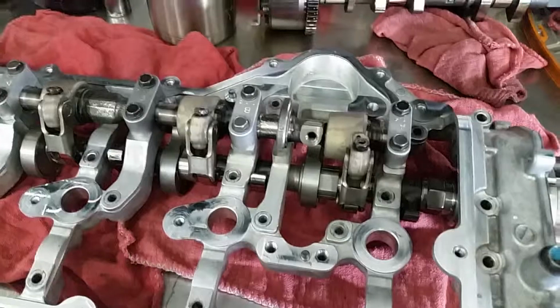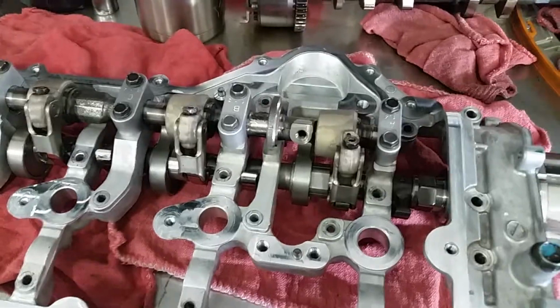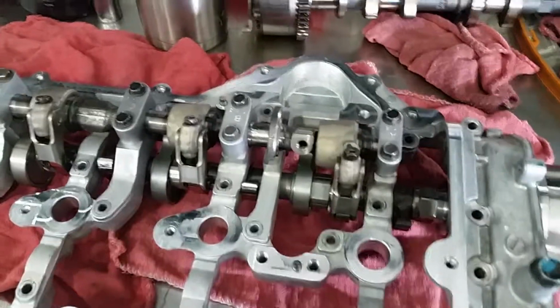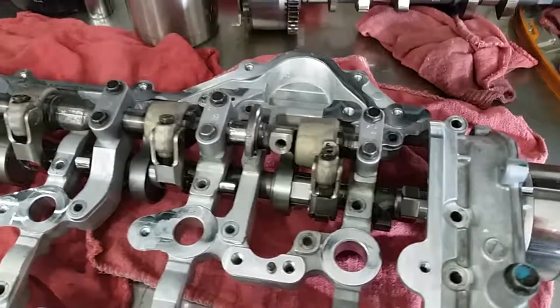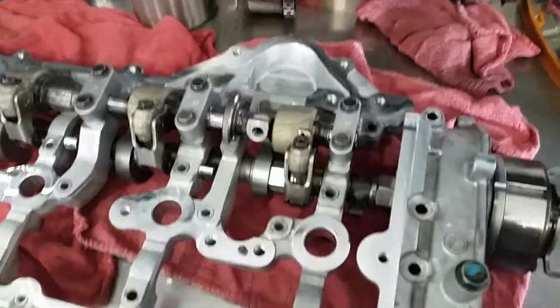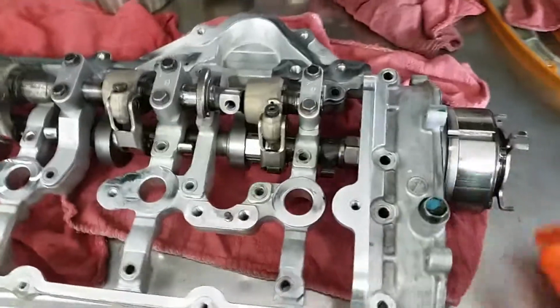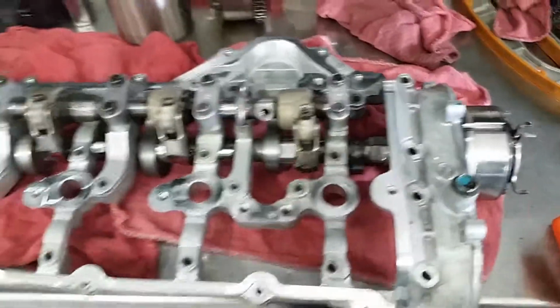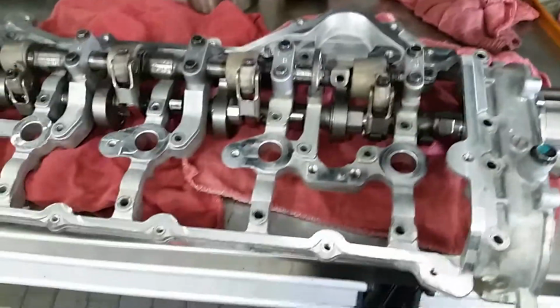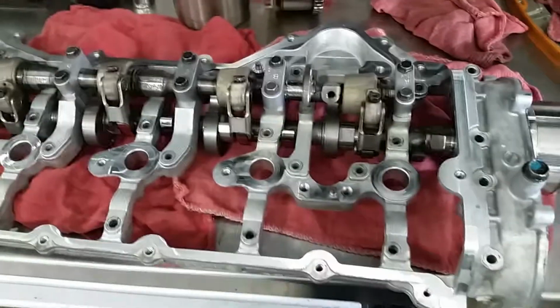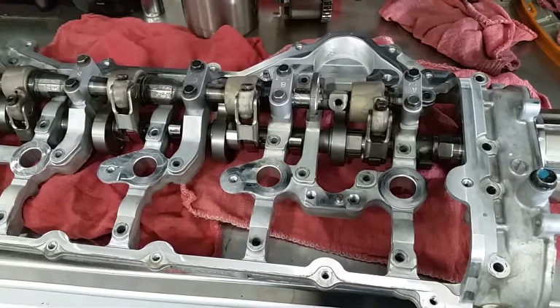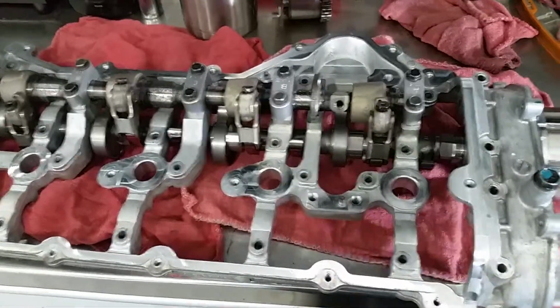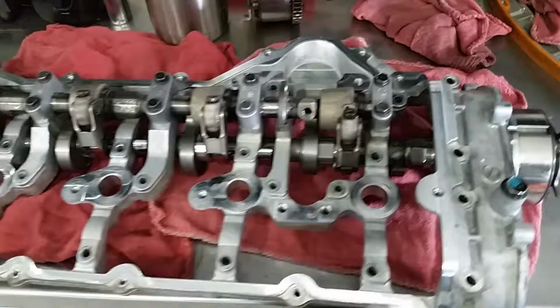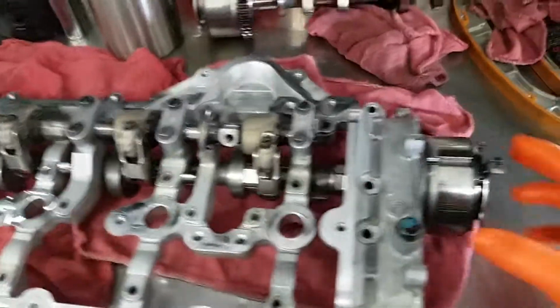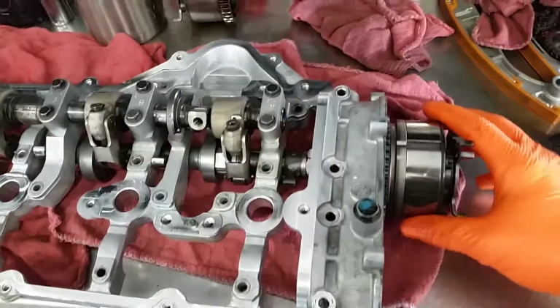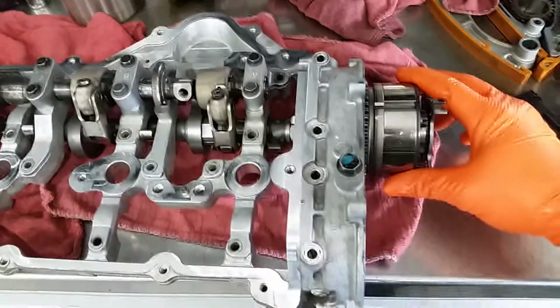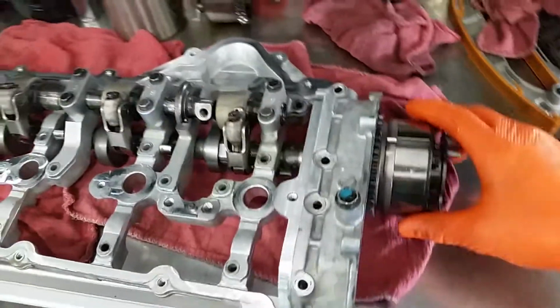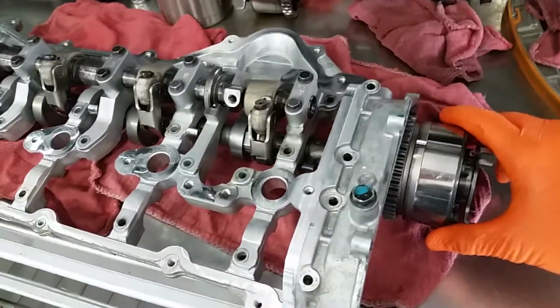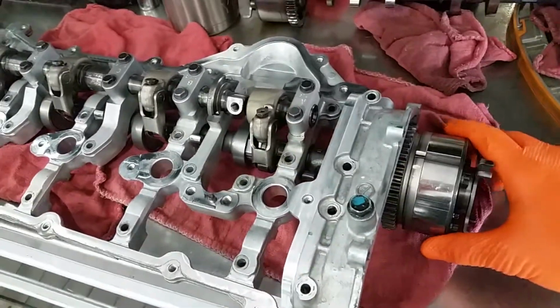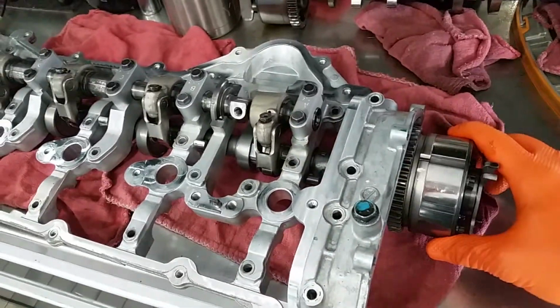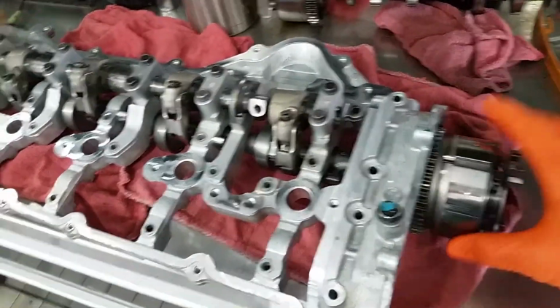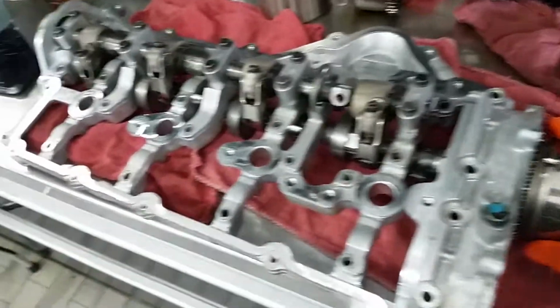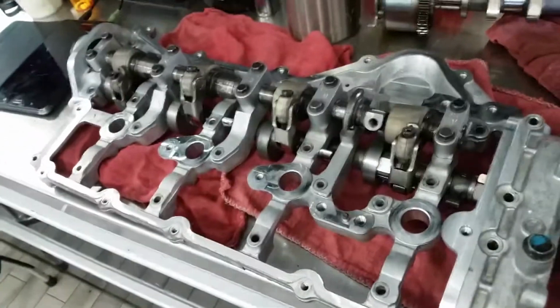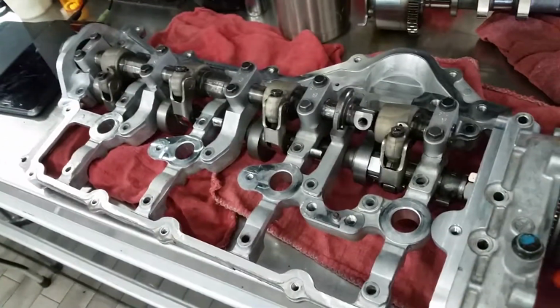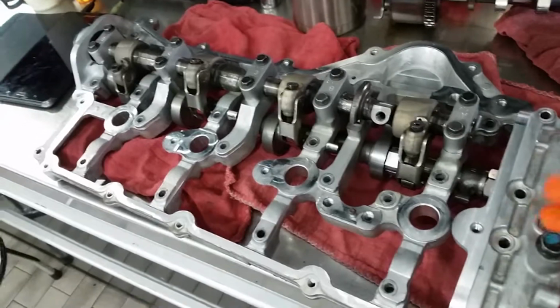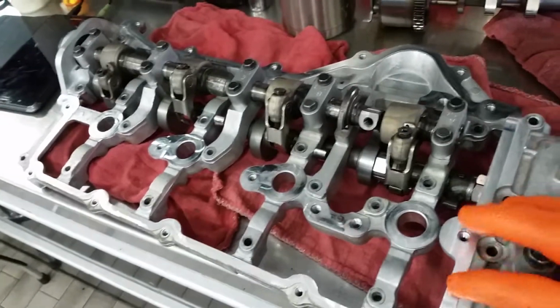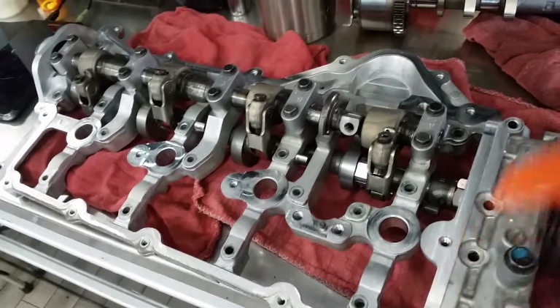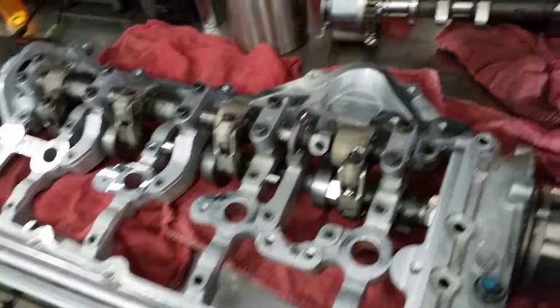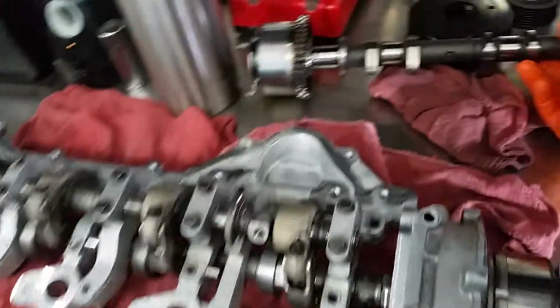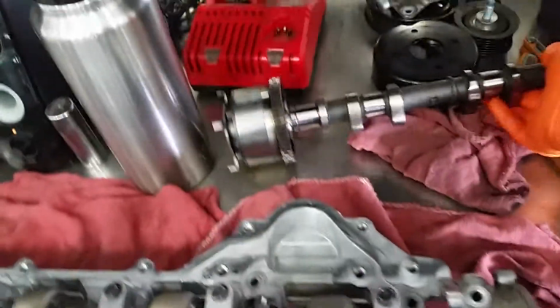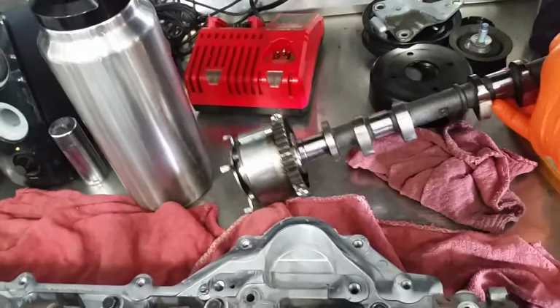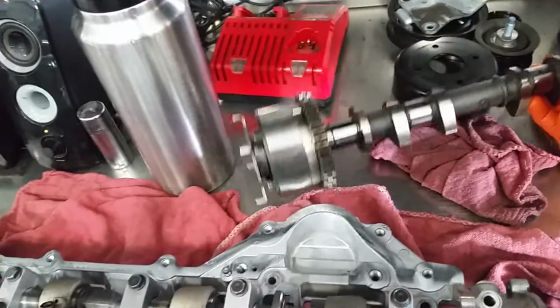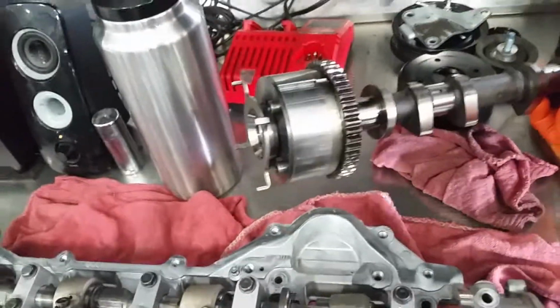So this is how the Nissan Infiniti VVAL system works. This is the intake camshaft here. This is the entire ladder assembly. Exhaust camshaft over here.